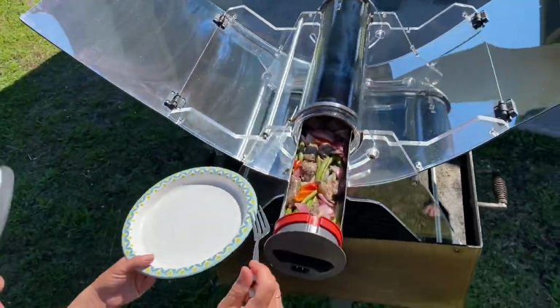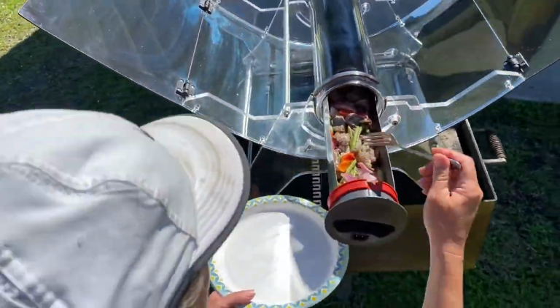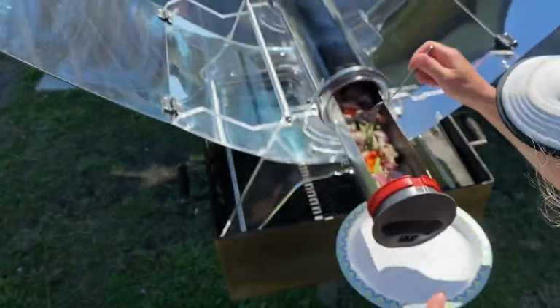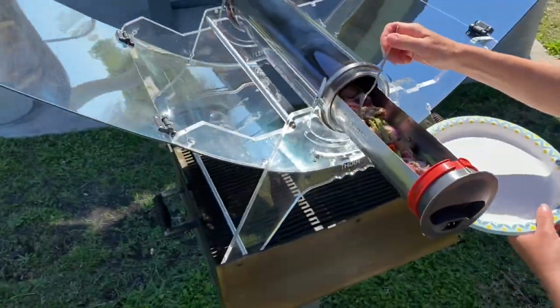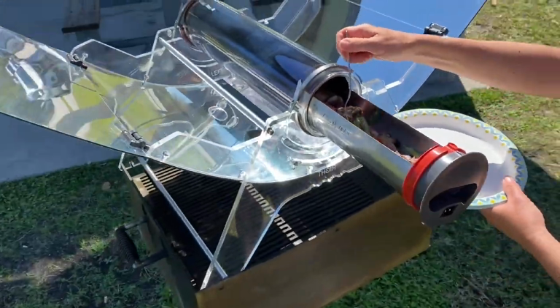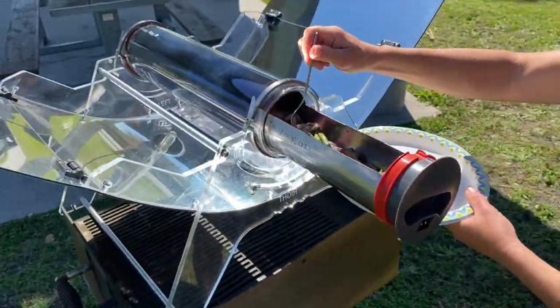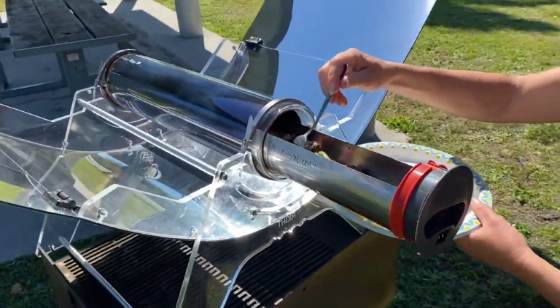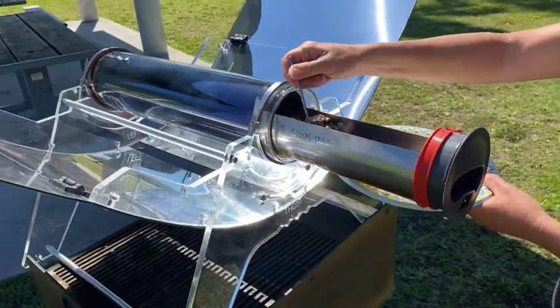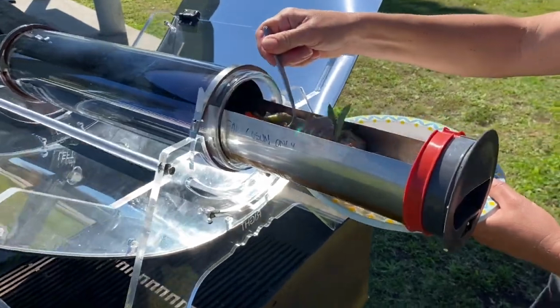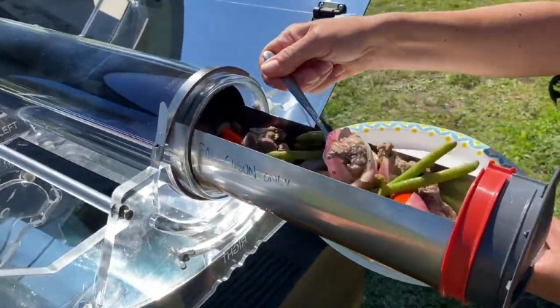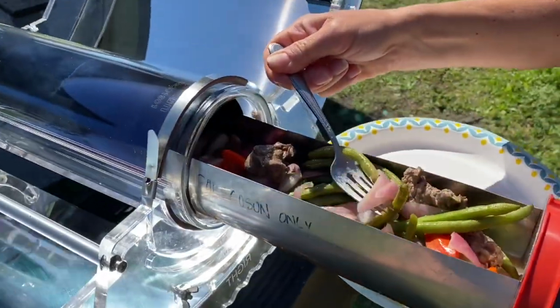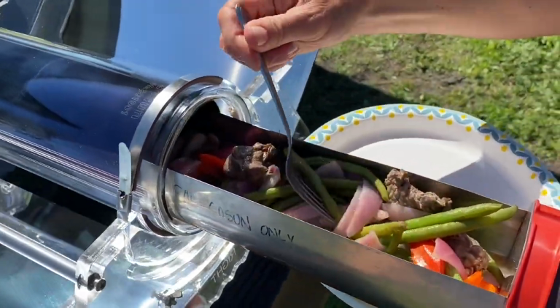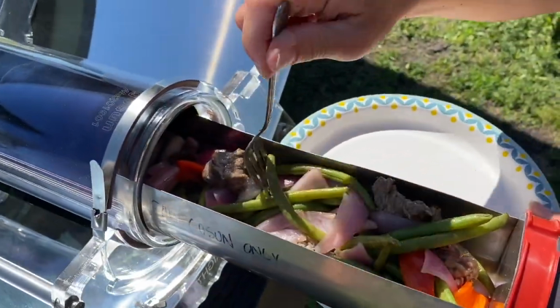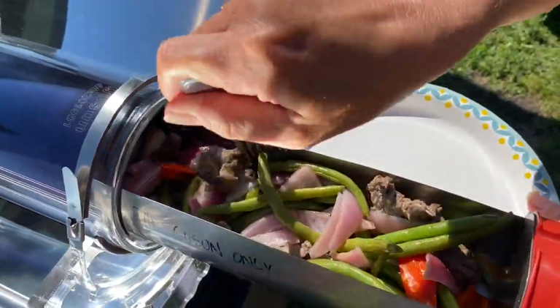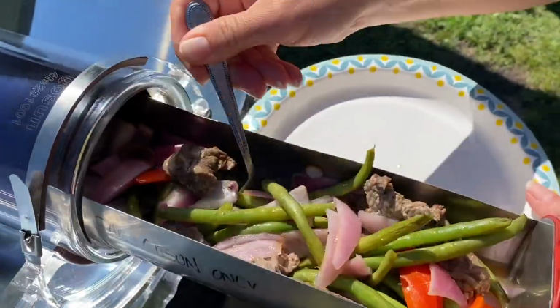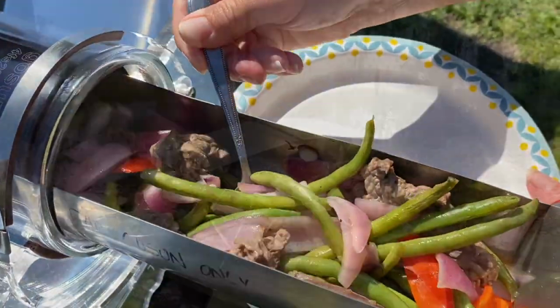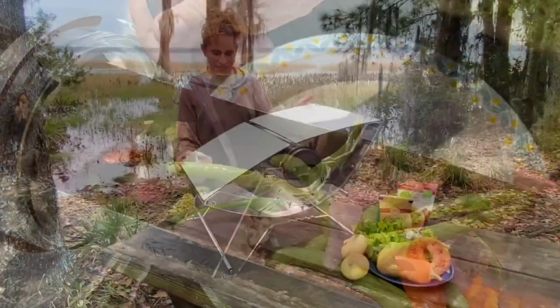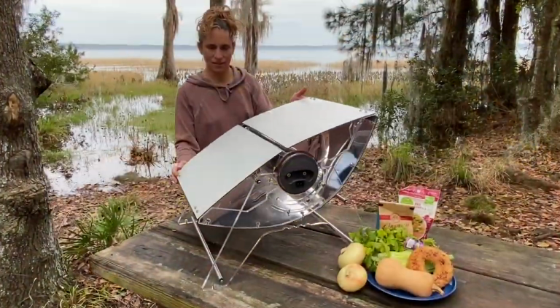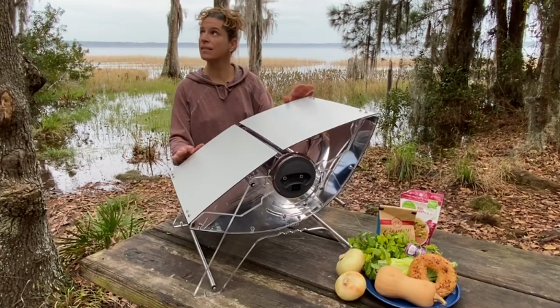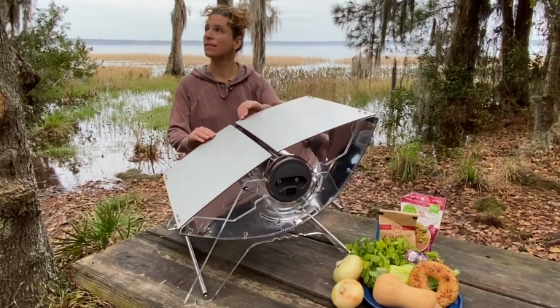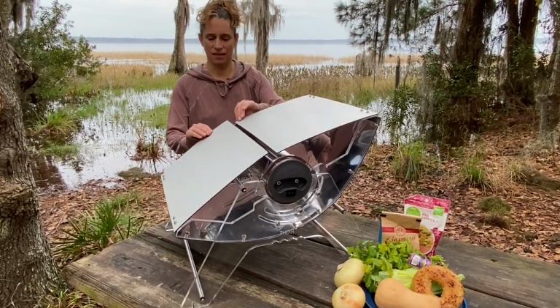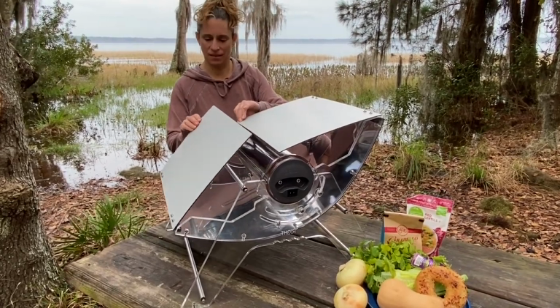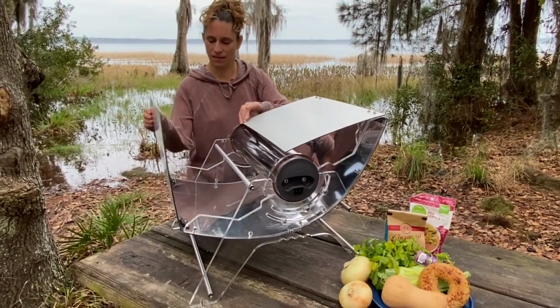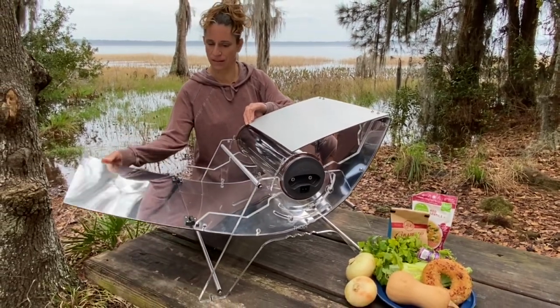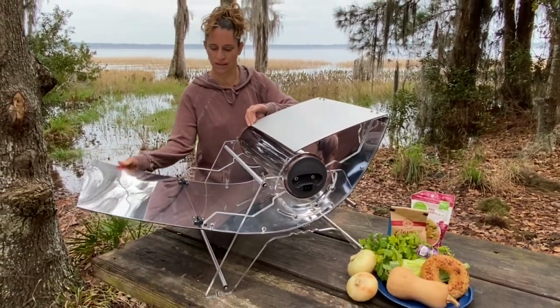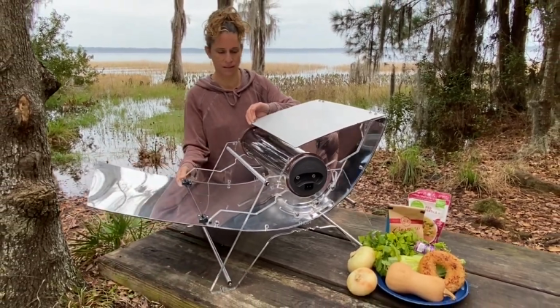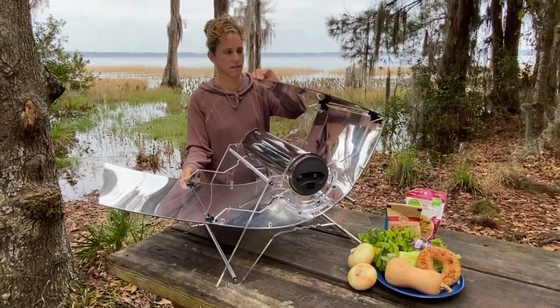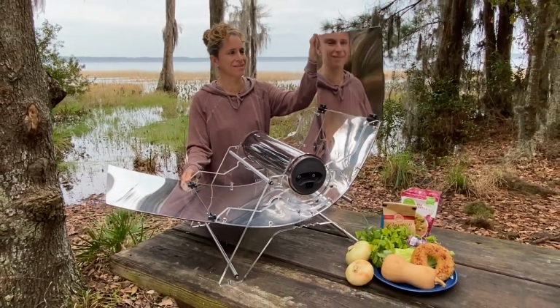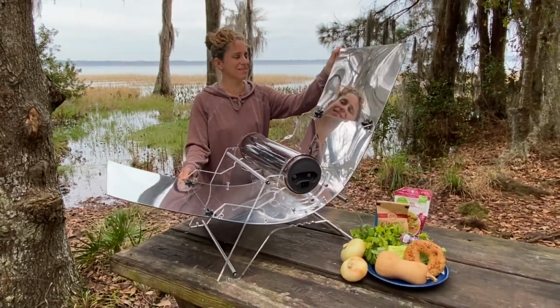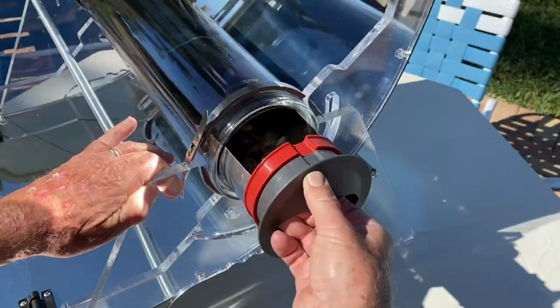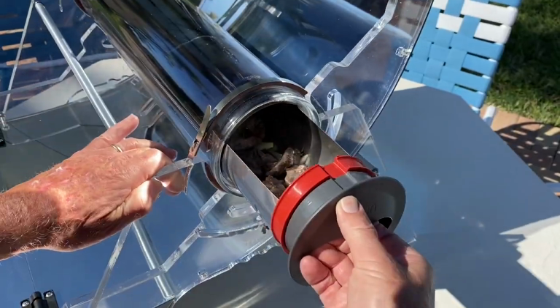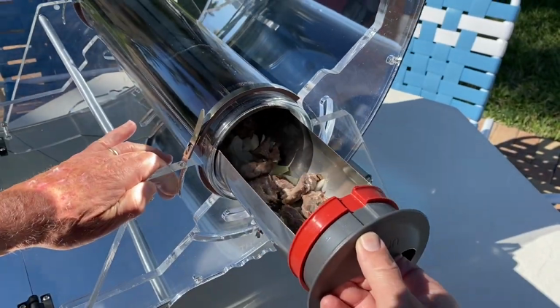Congratulations on your investment in the GoSun Sizzle, the fastest and most versatile solar oven ever made. With a set of large parabolic reflectors, you'll now have more power to bake, boil, or fry, and more temperature control to perfect your outdoor culinary skills.